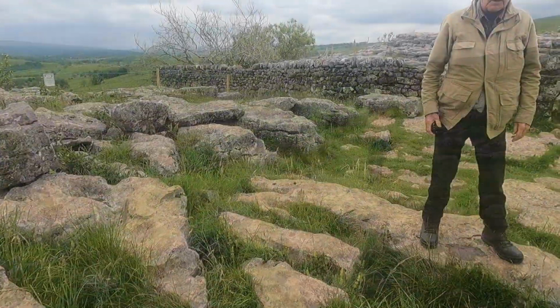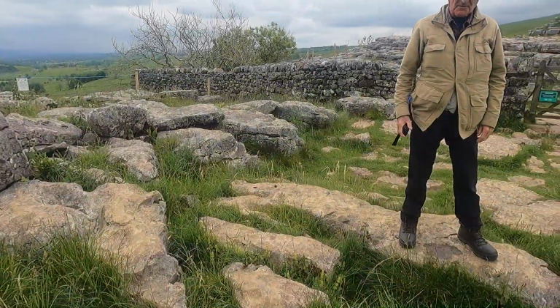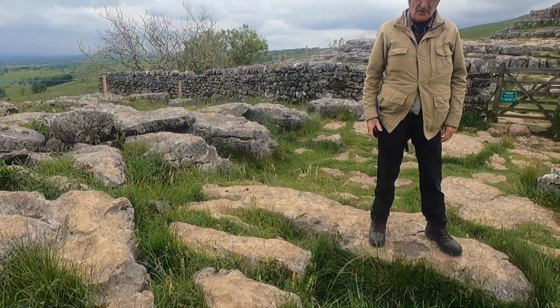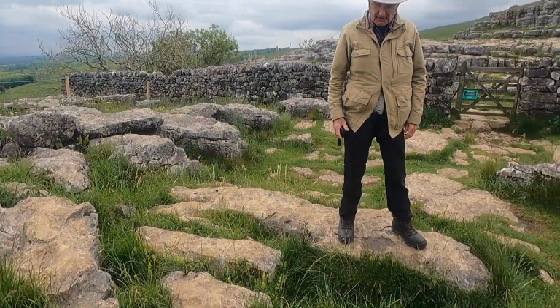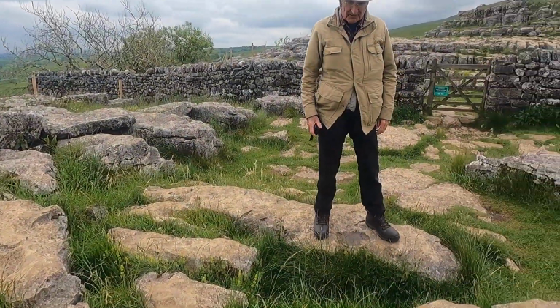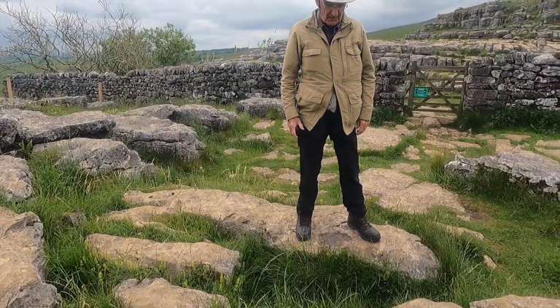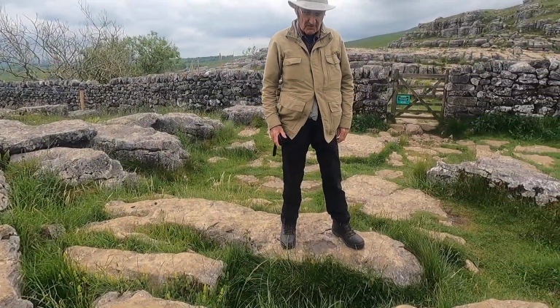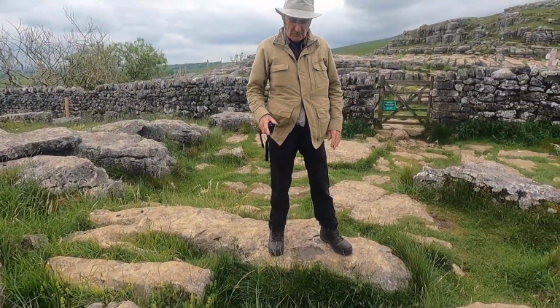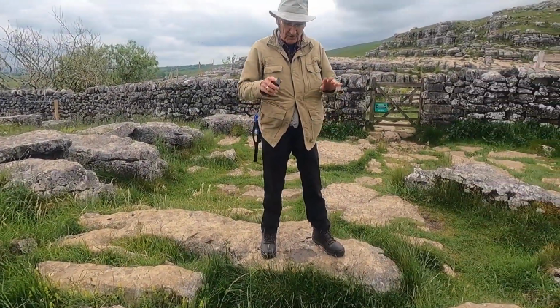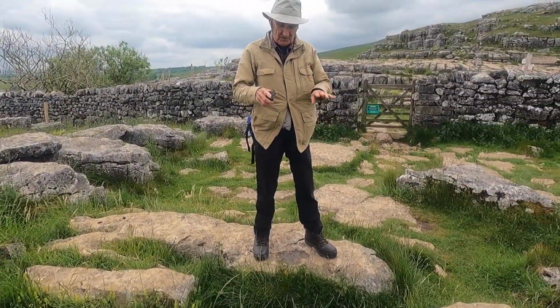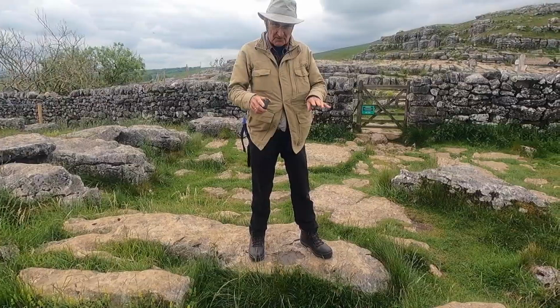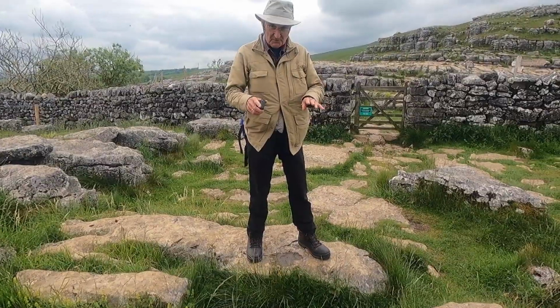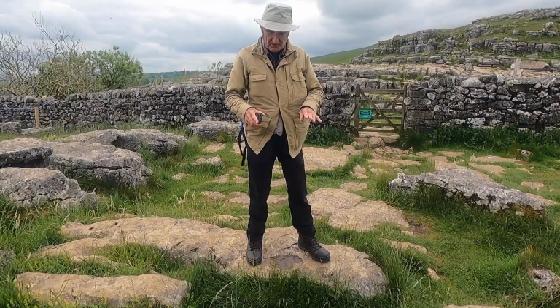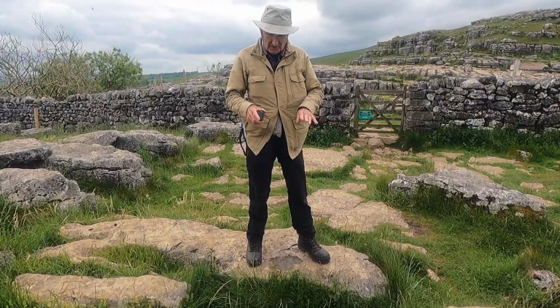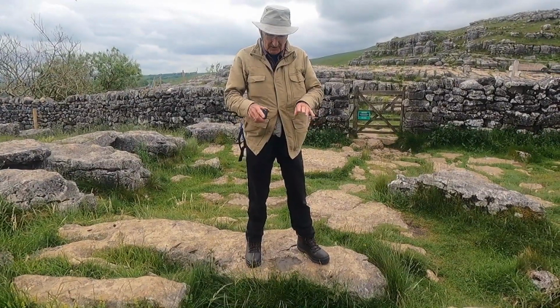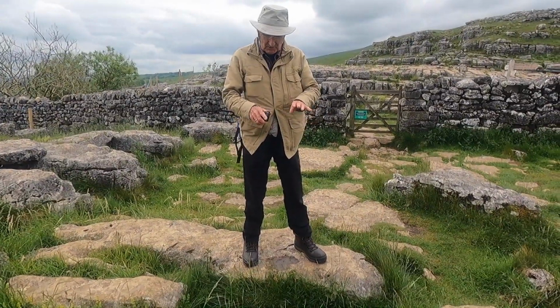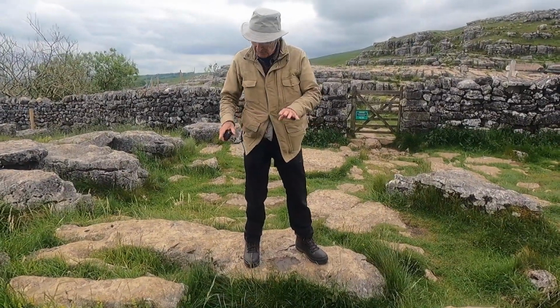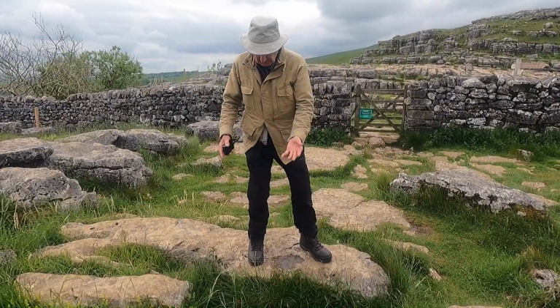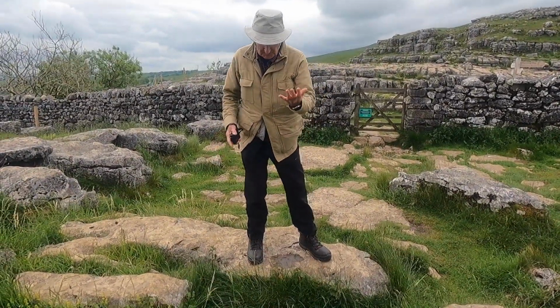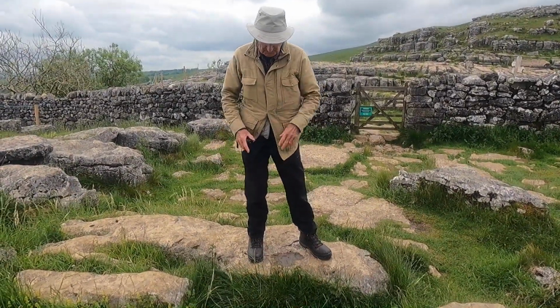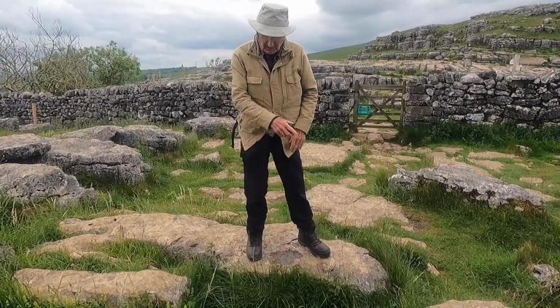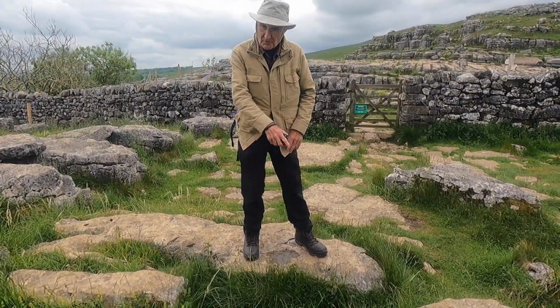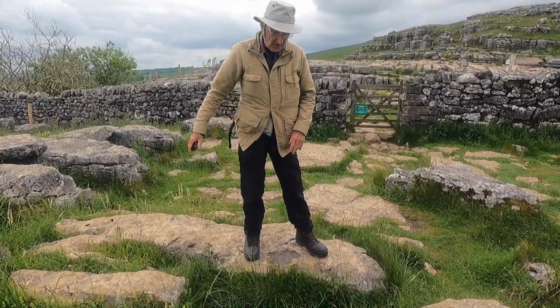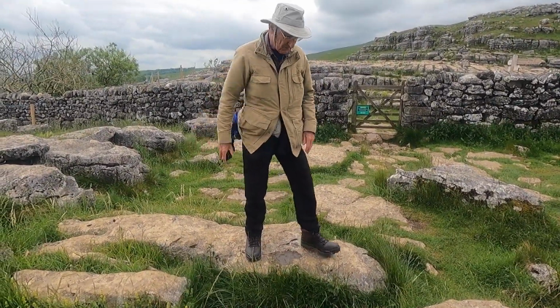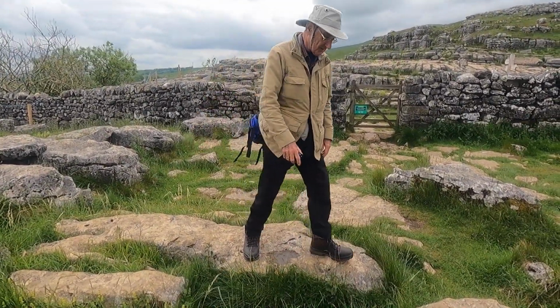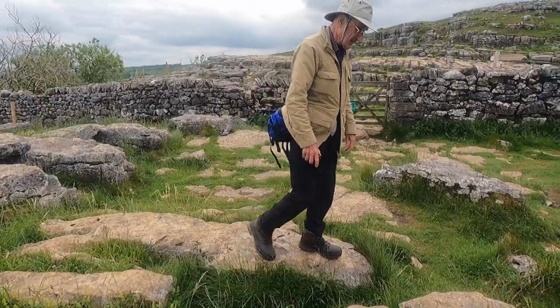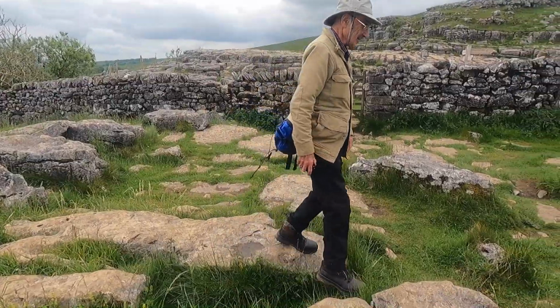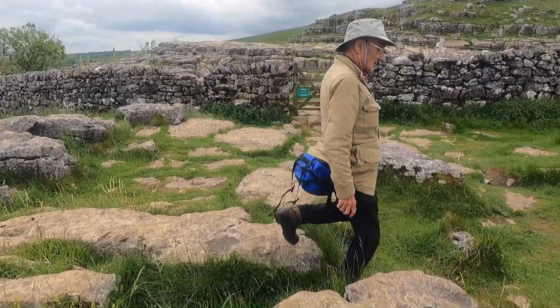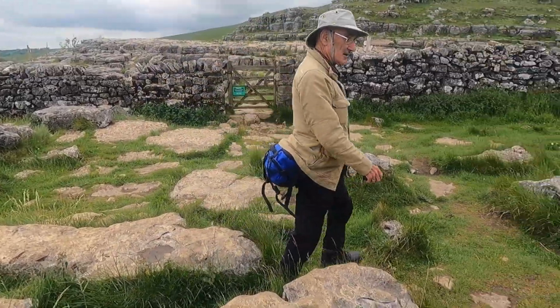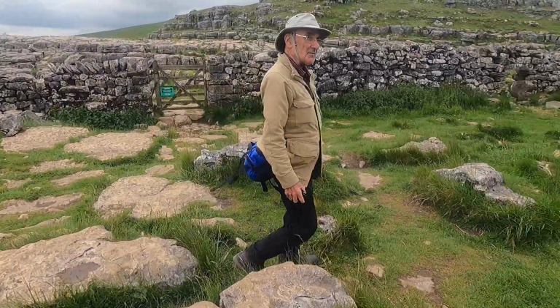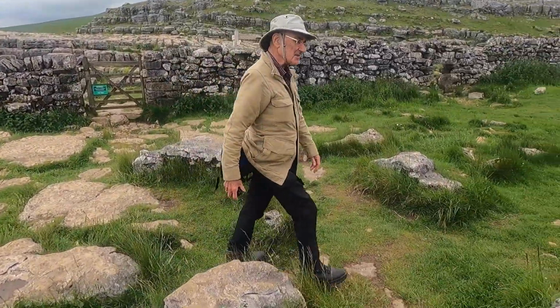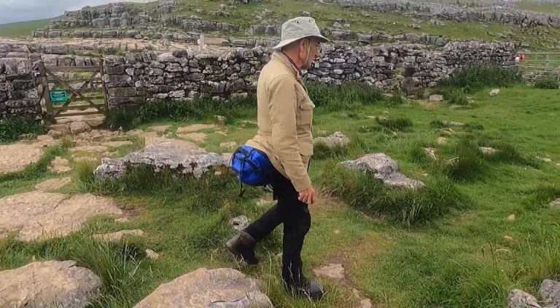The clints and grikes — I can't remember which is the clint and which is the grike. One is the upraised piece and the other is the gap in between. I'll never remember these days.